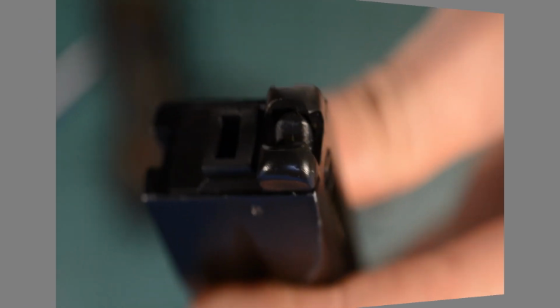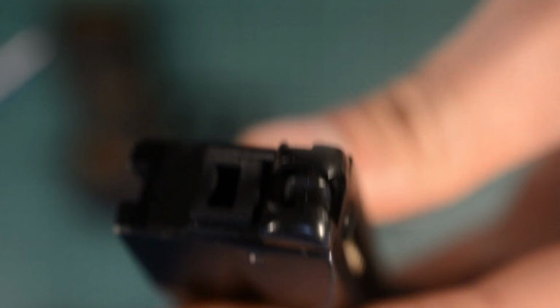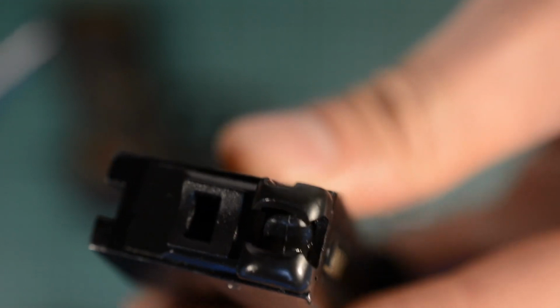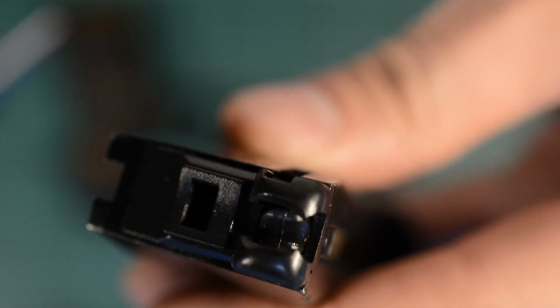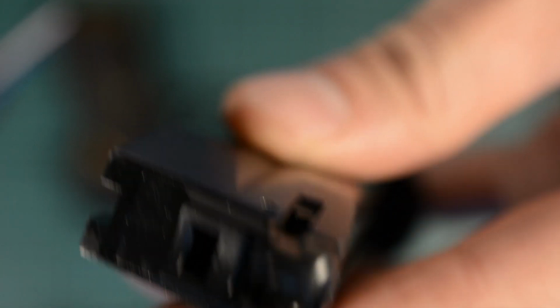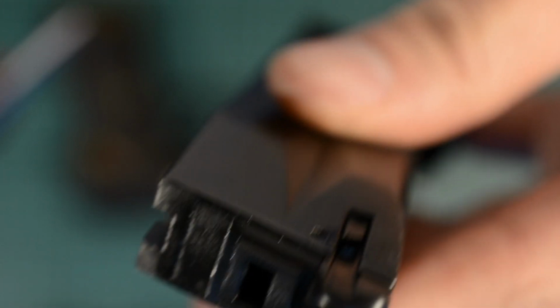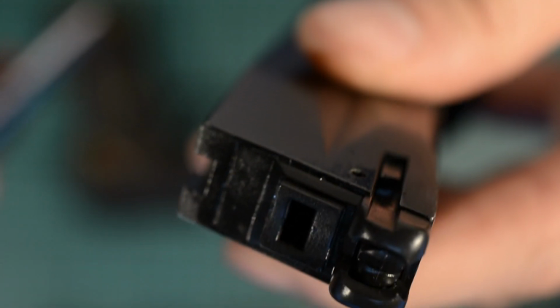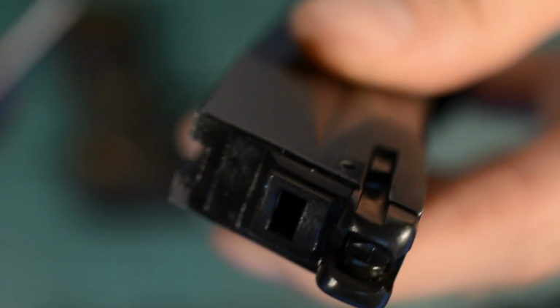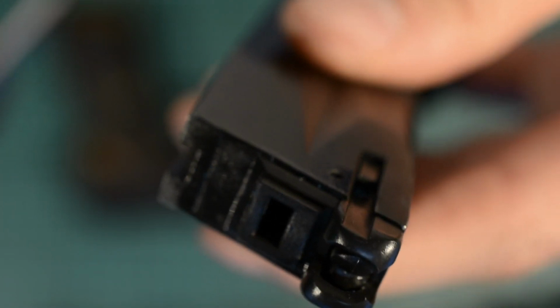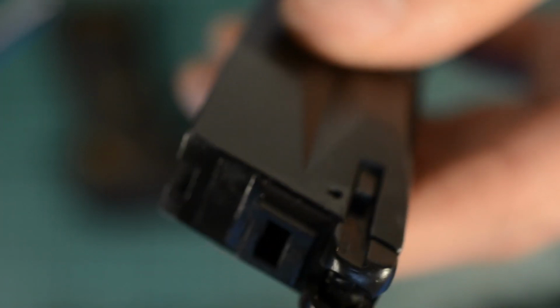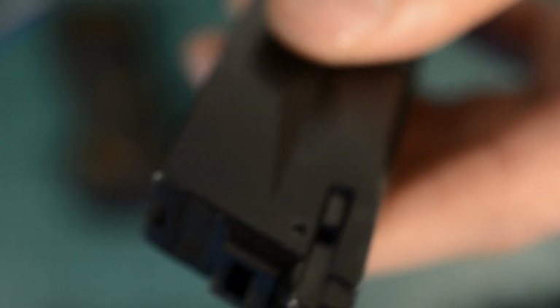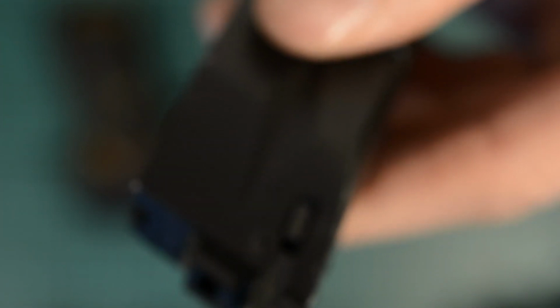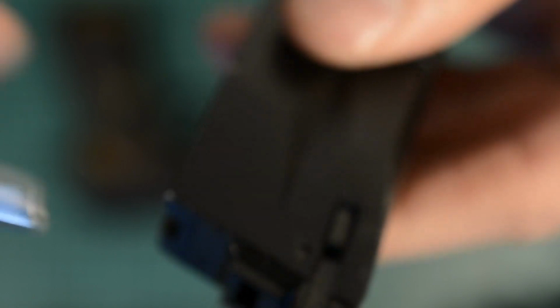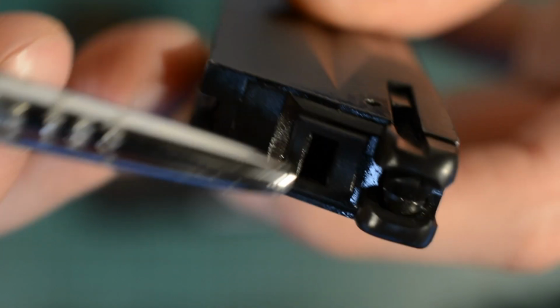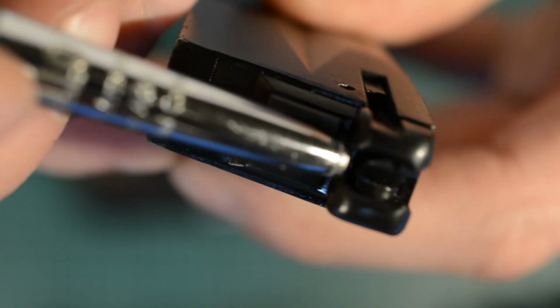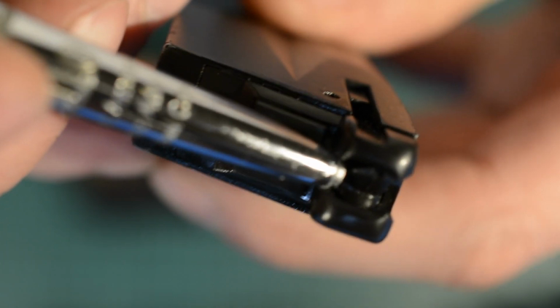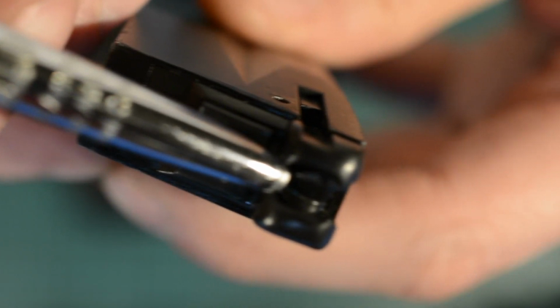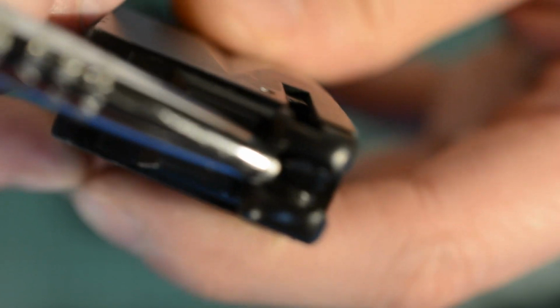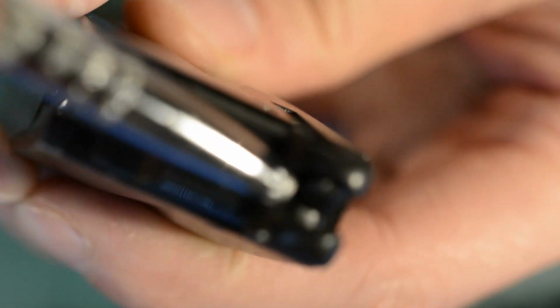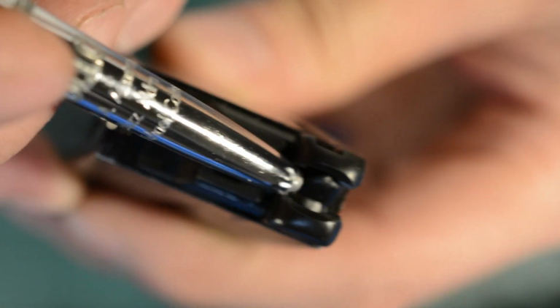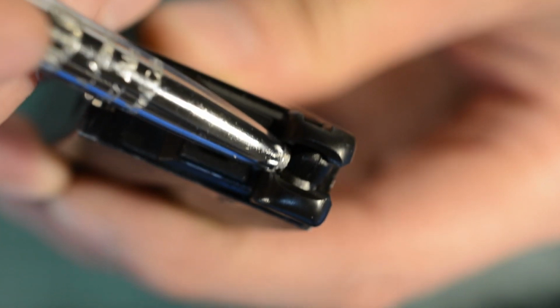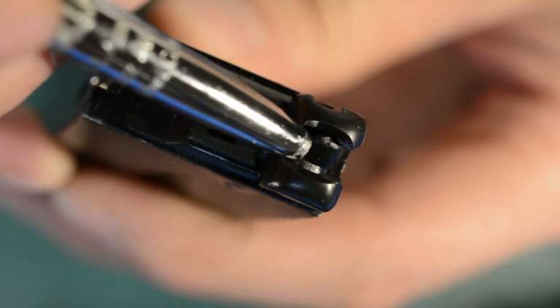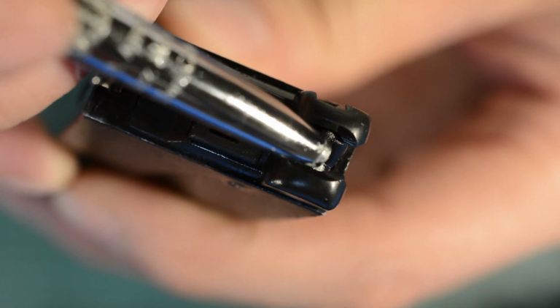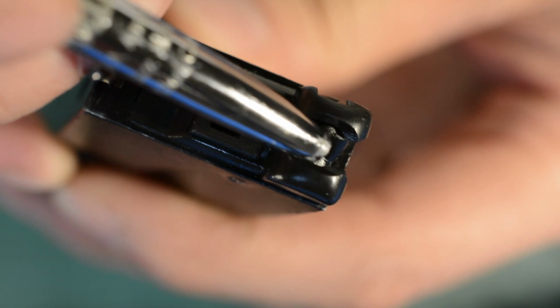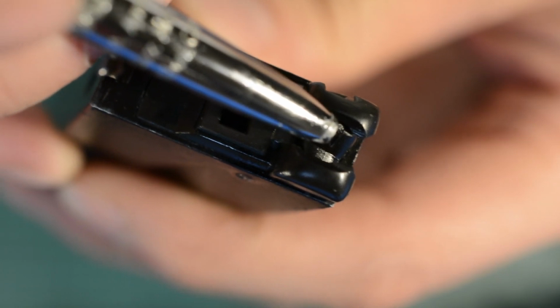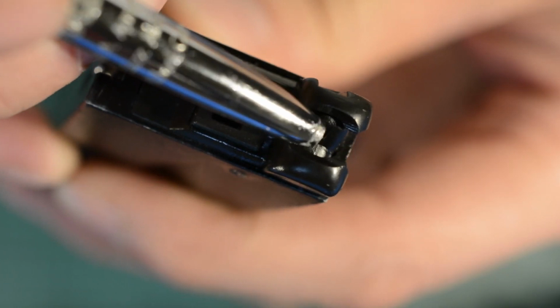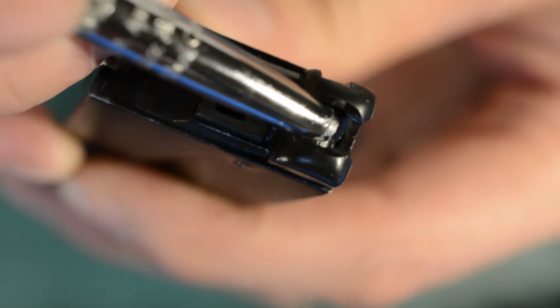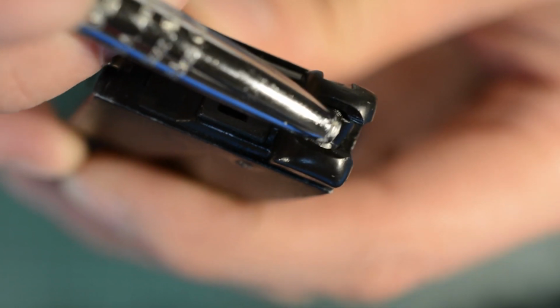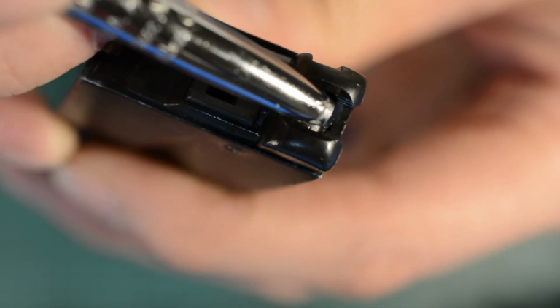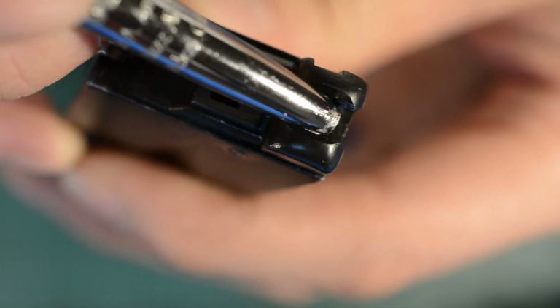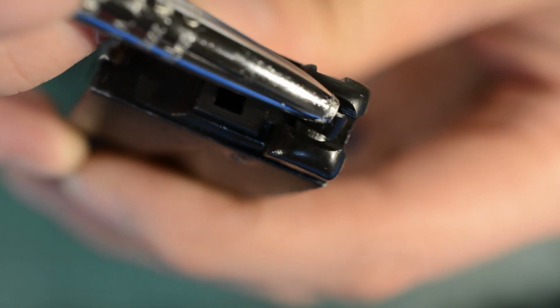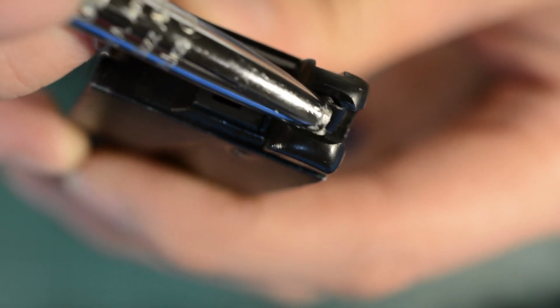So how does this all work? This is the top of the magazine. Right about there — I'll just show it to you — there's a little nib on the left hand side, and that is where the BBs go.